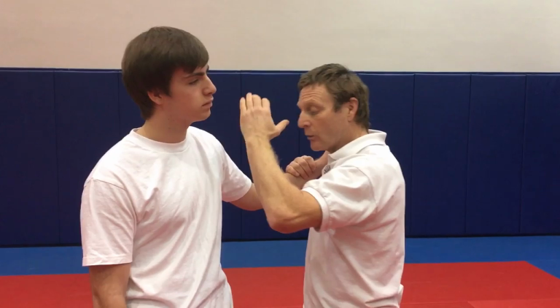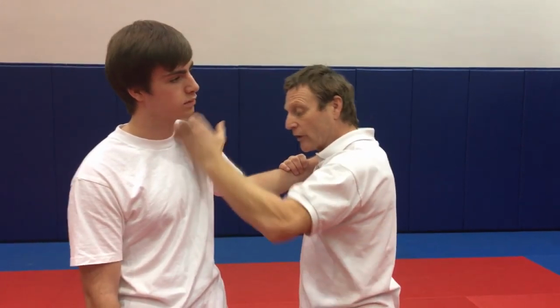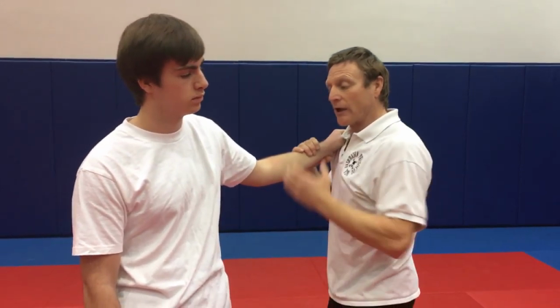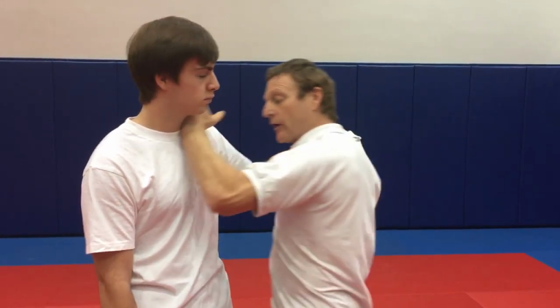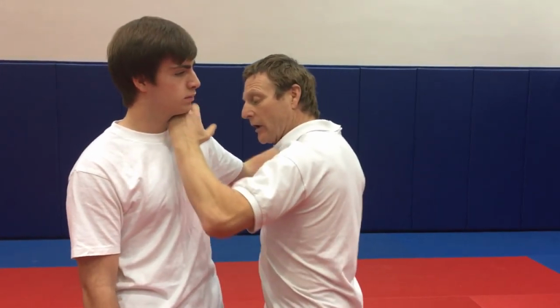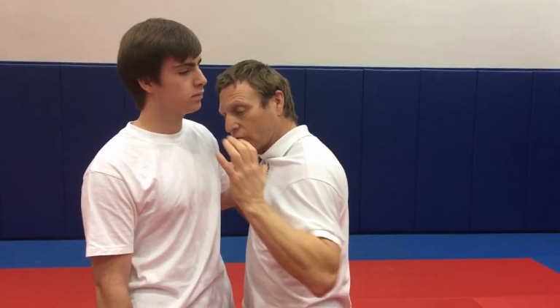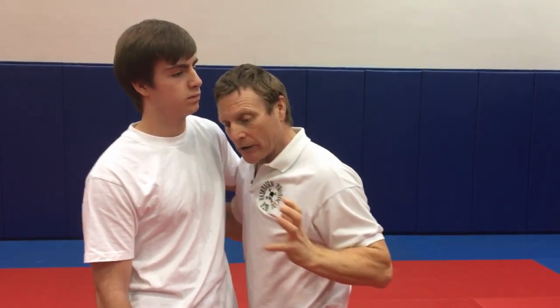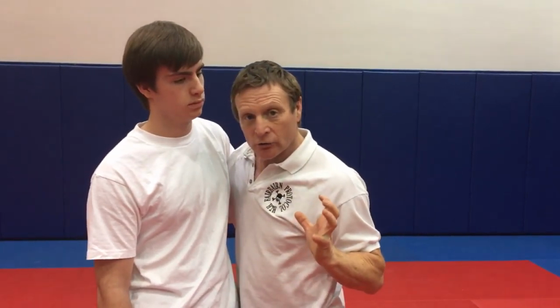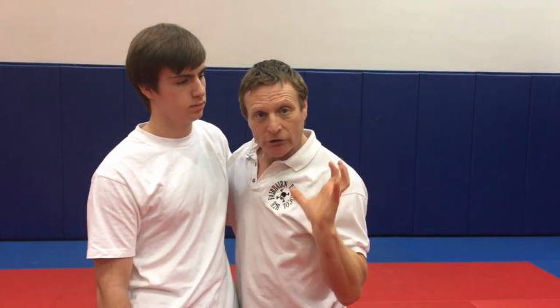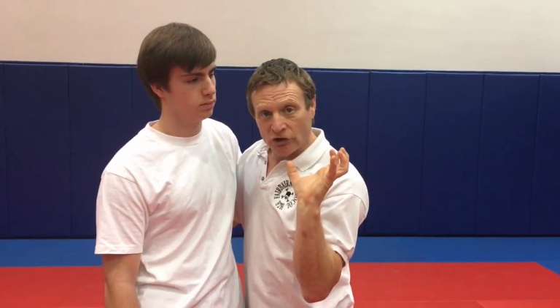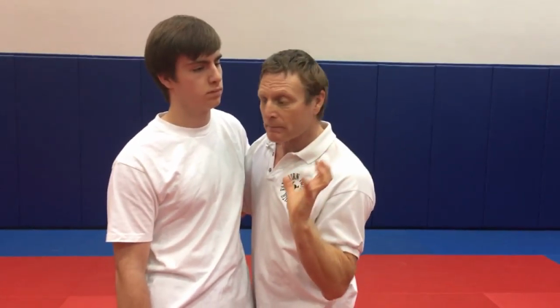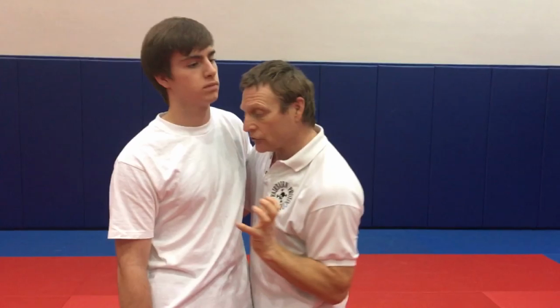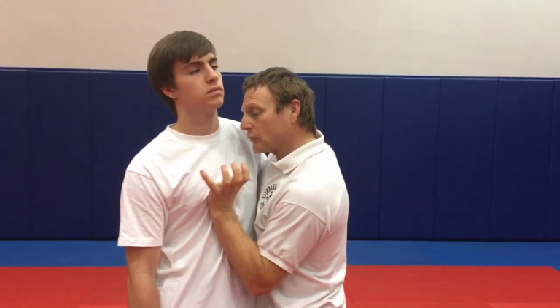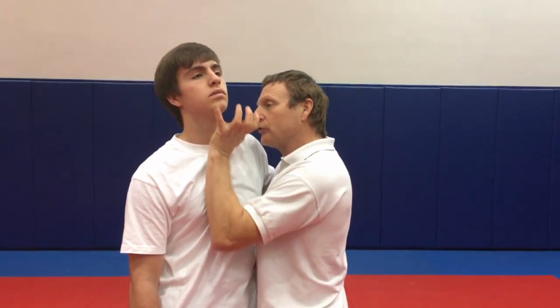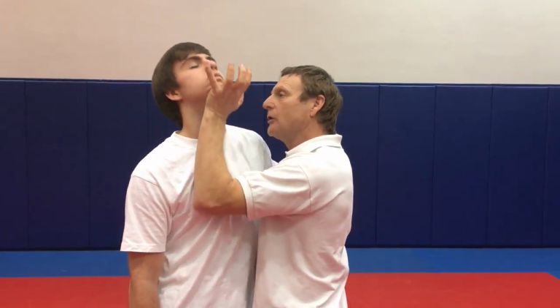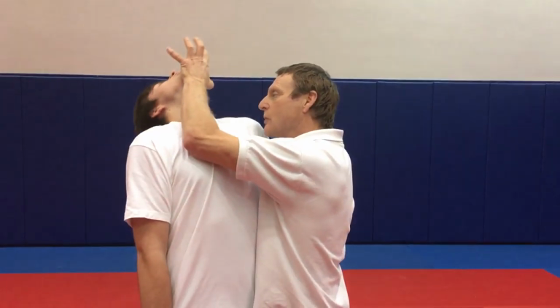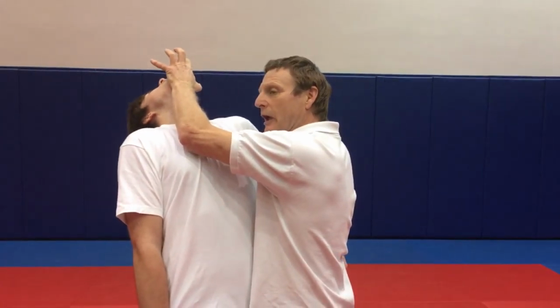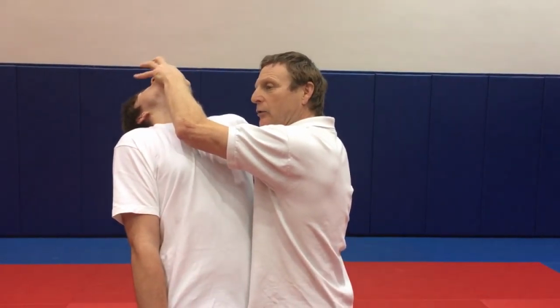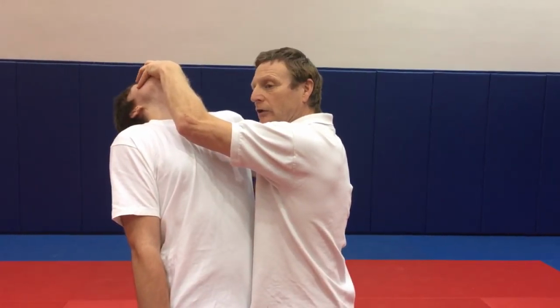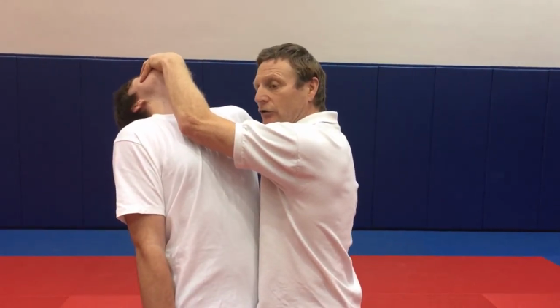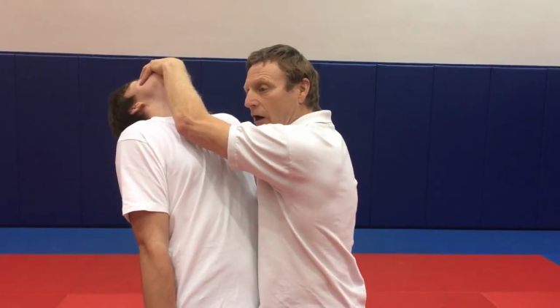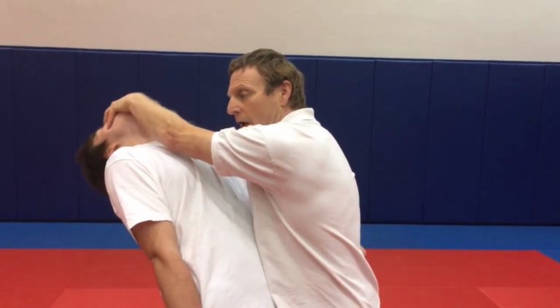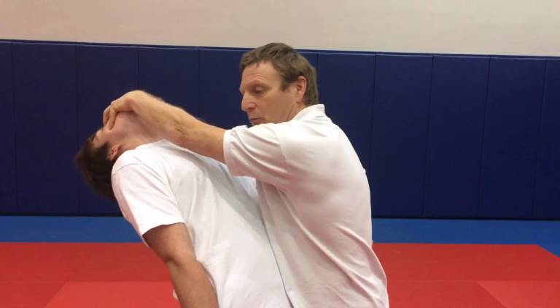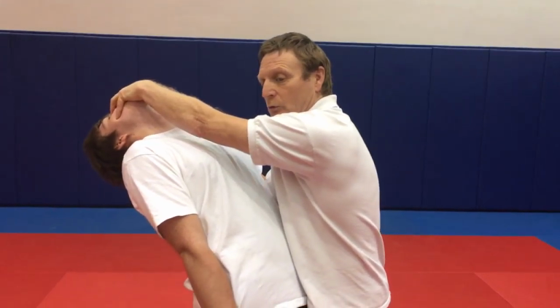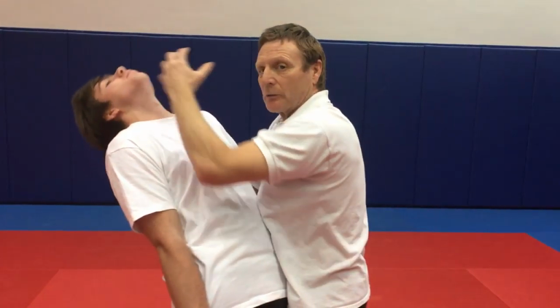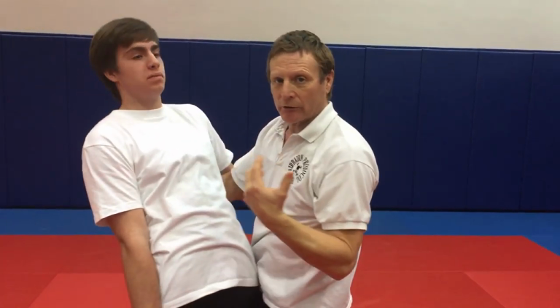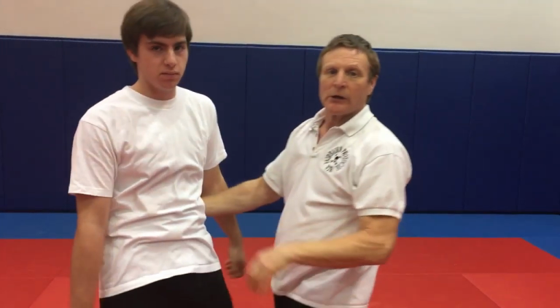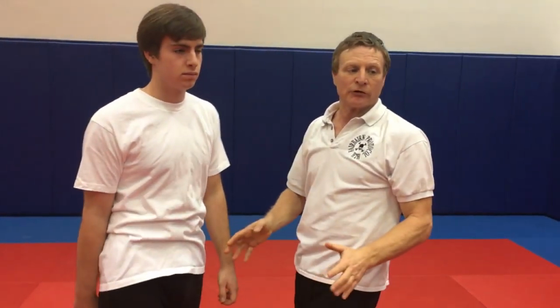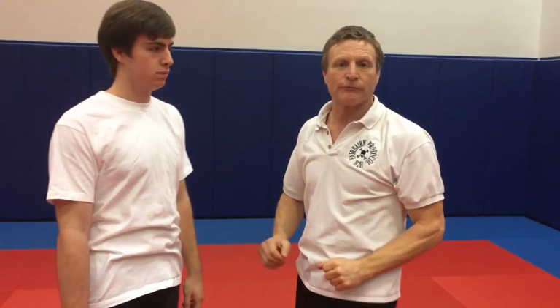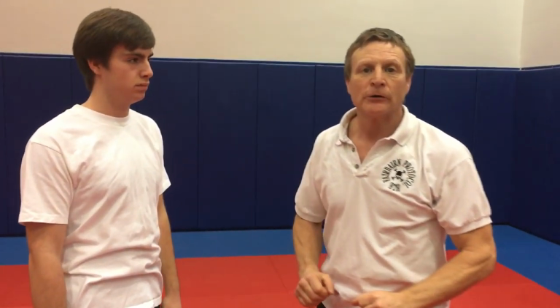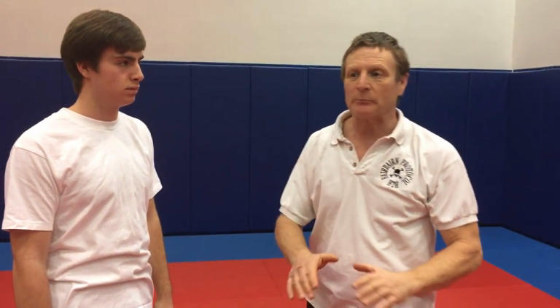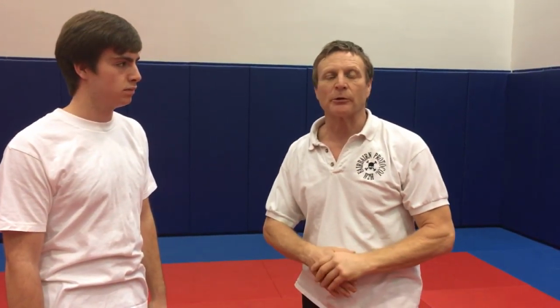We come straight off of that strike into what they call a chin jab. The chin jab comes up through the center, ramming the head backwards, digging the fingers into the eyes. At this point, if we wish, we could put him on the ground and finish it off. That's that basic approach.